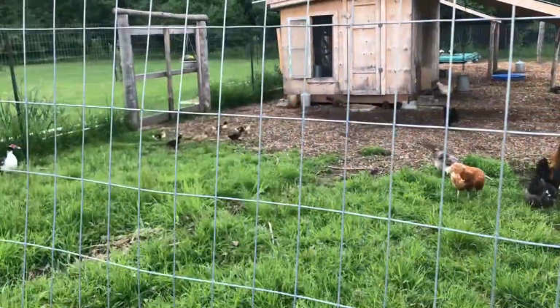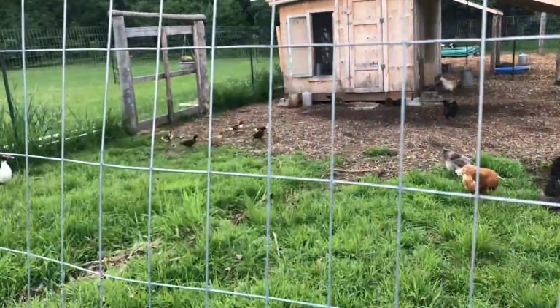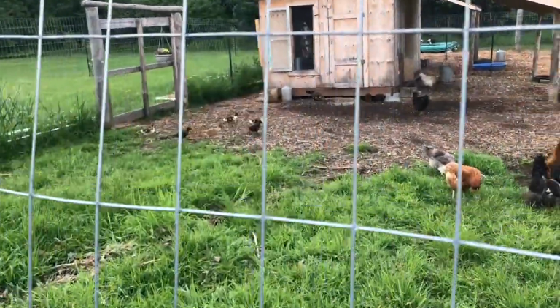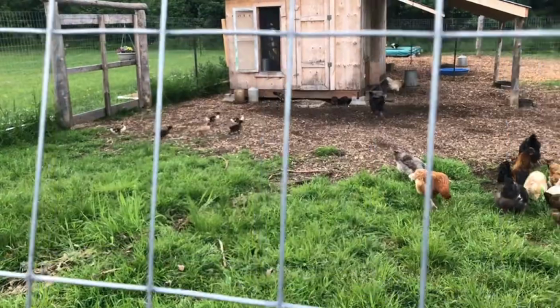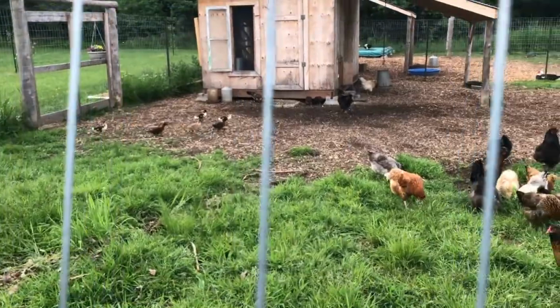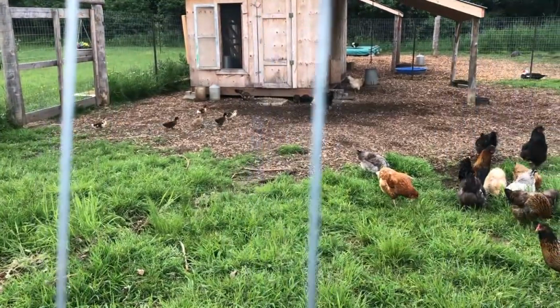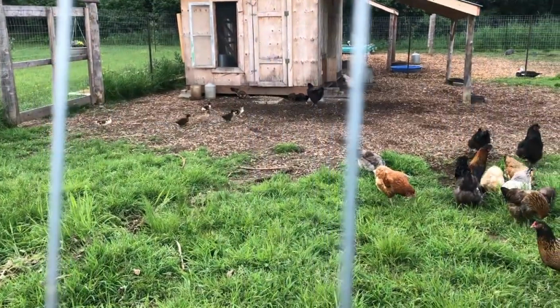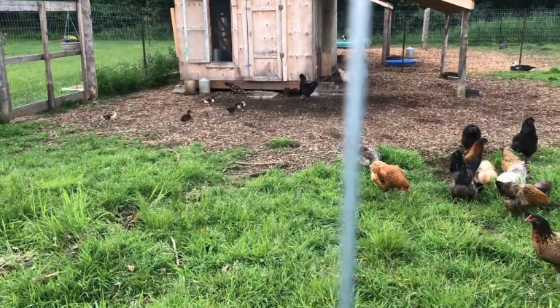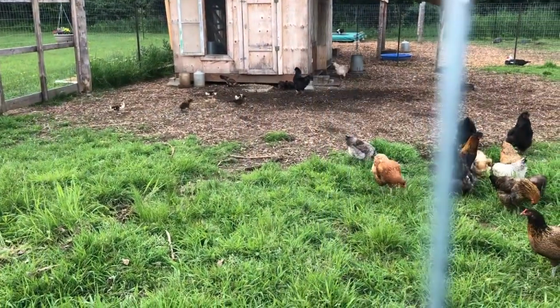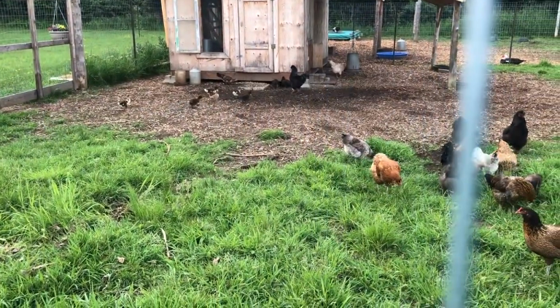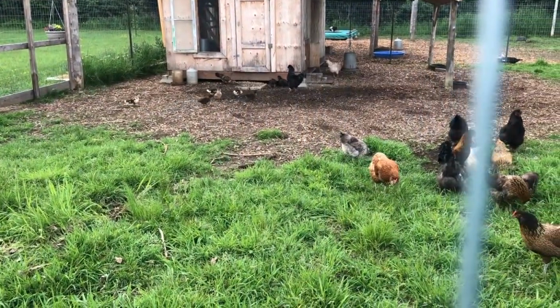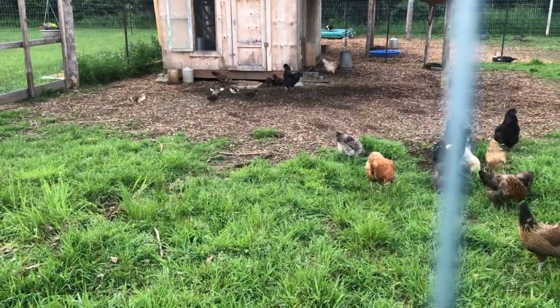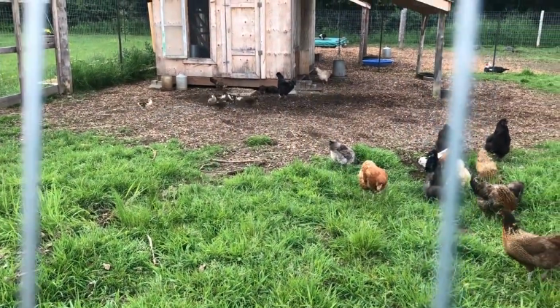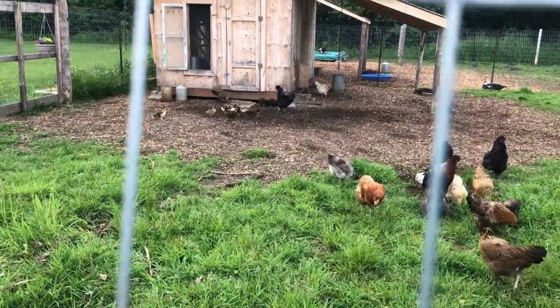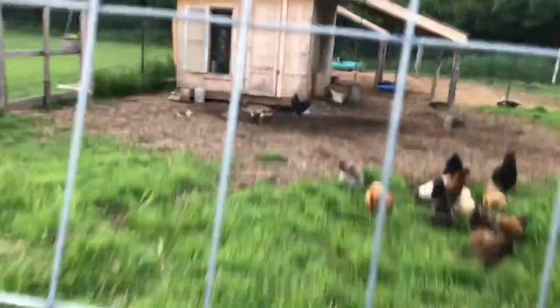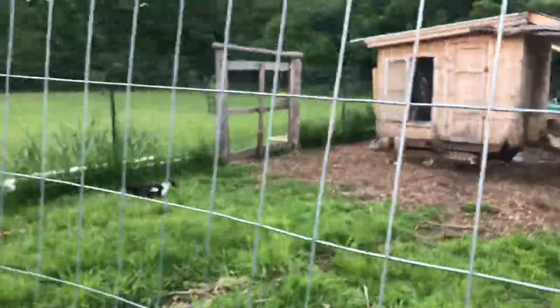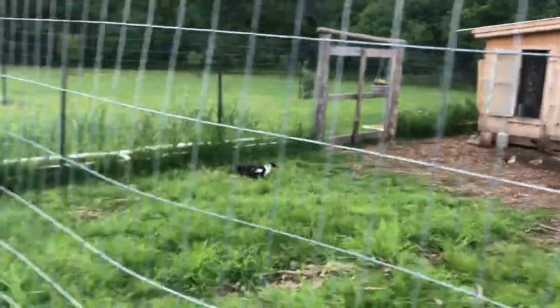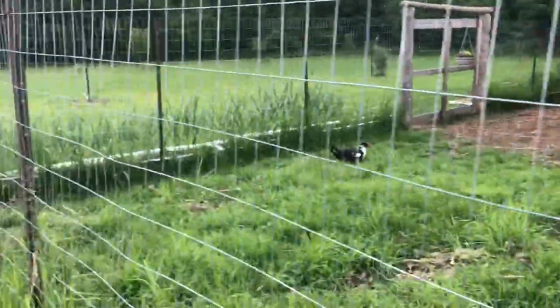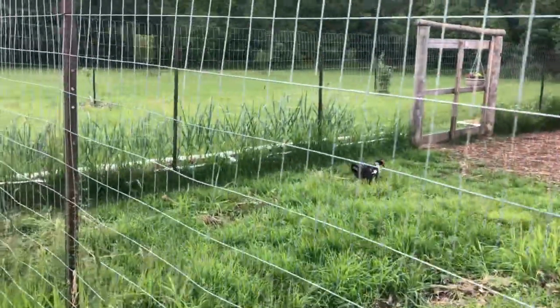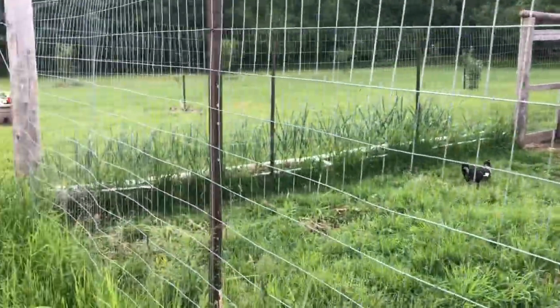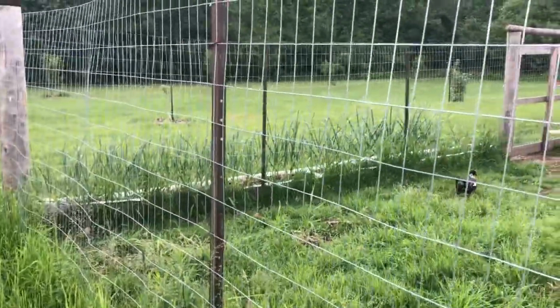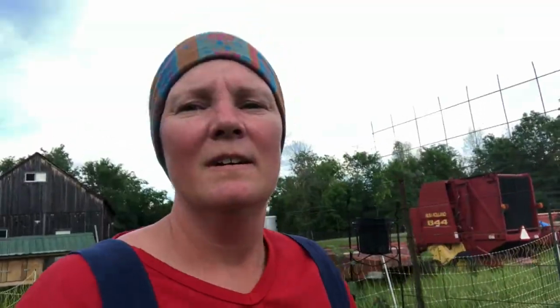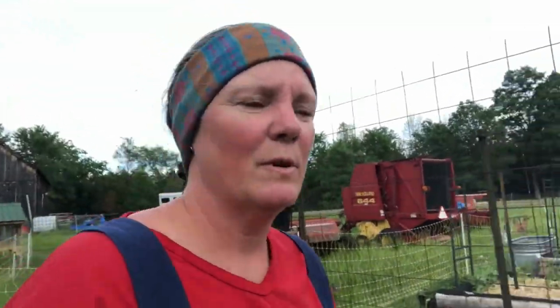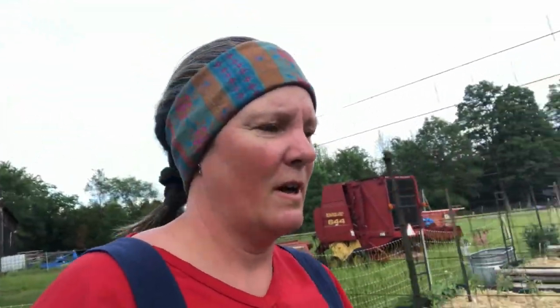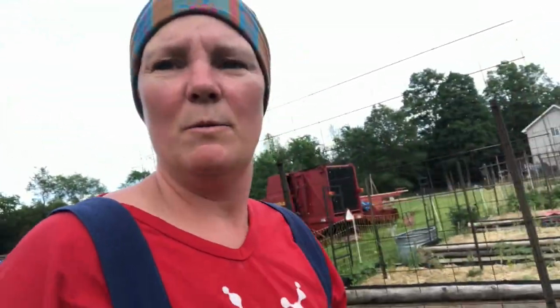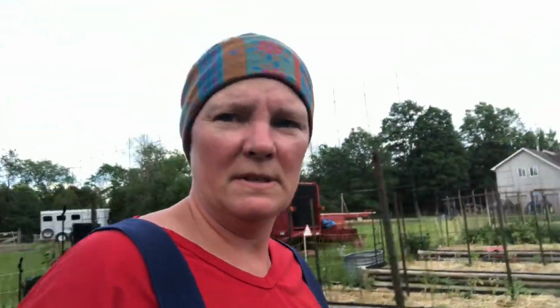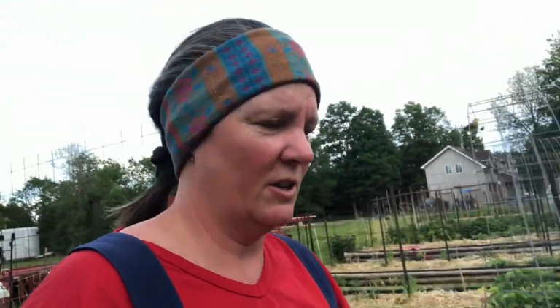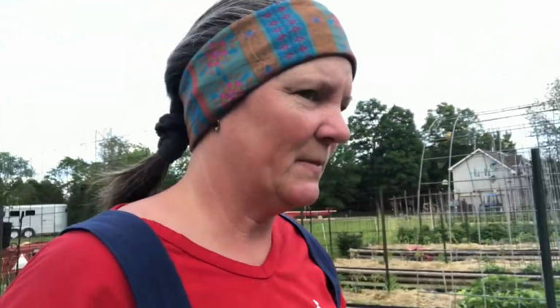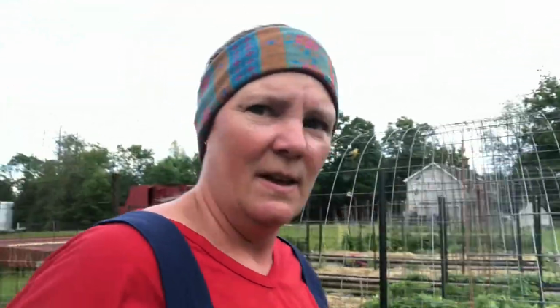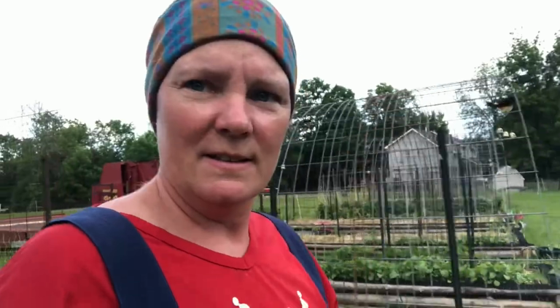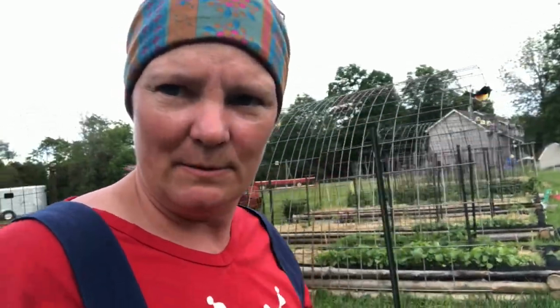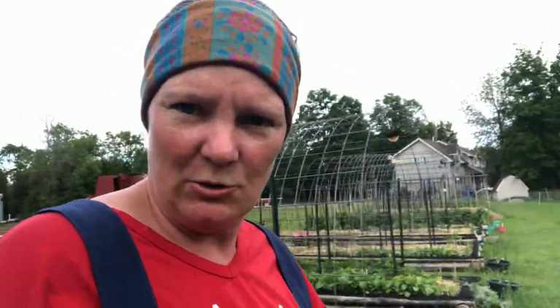Do you guys see the baby ducklings? We'll pop into that chicken coop because I have something to show you.